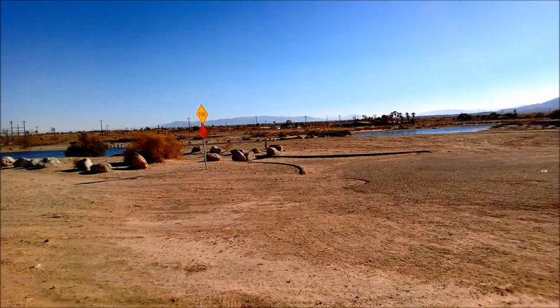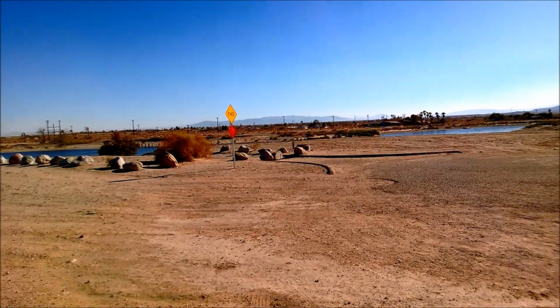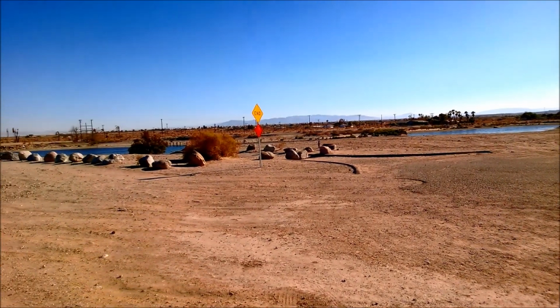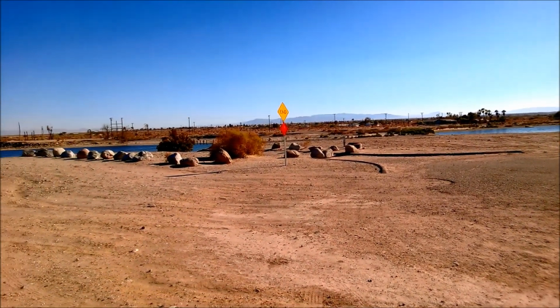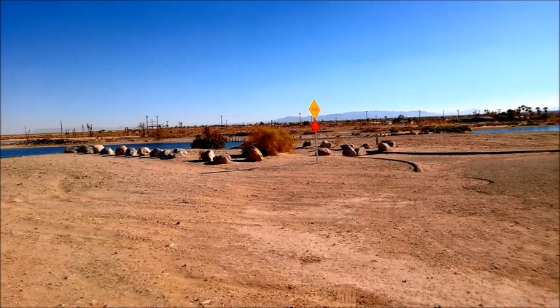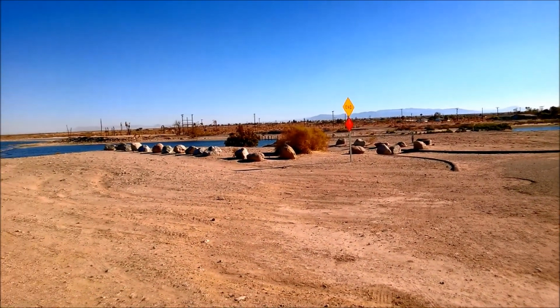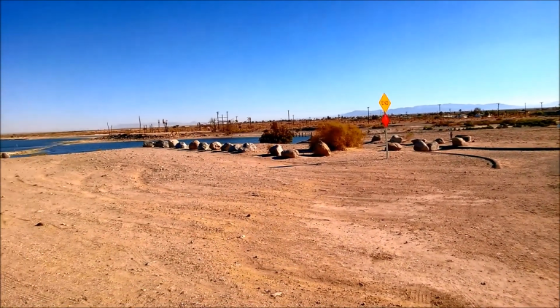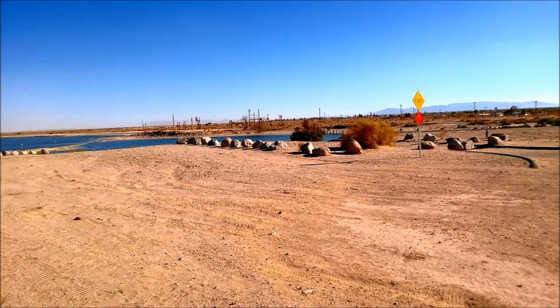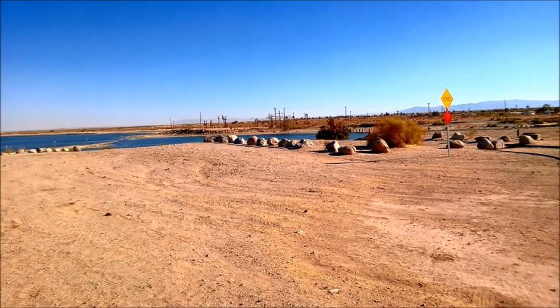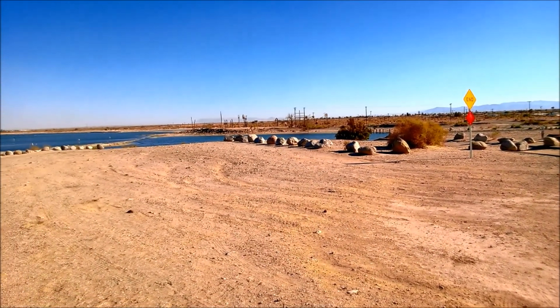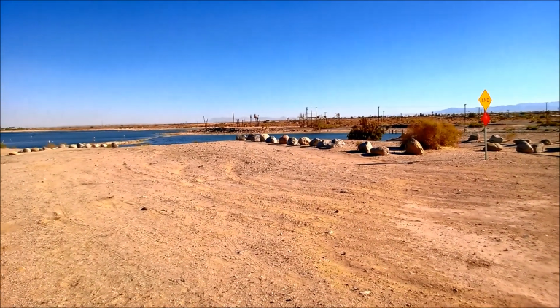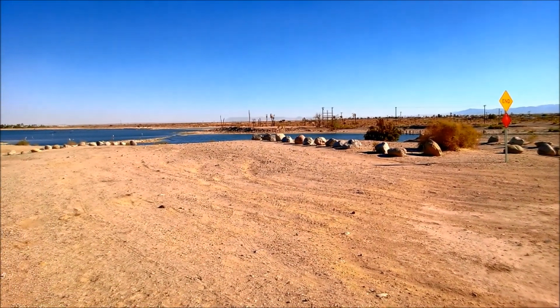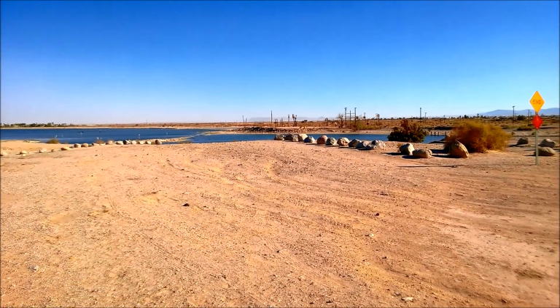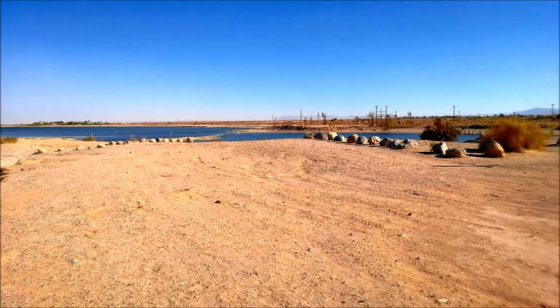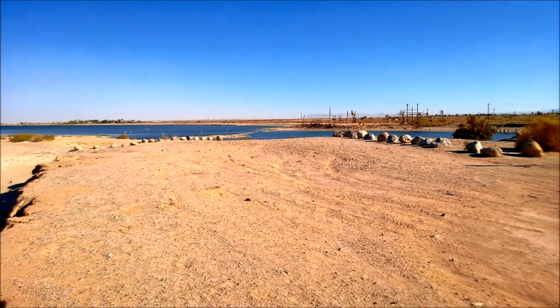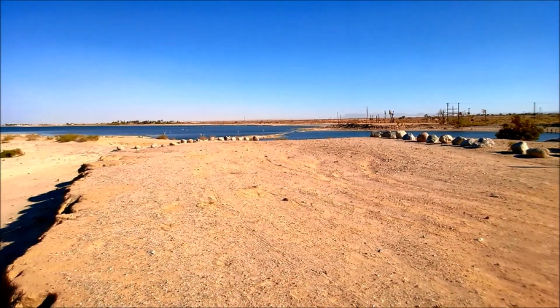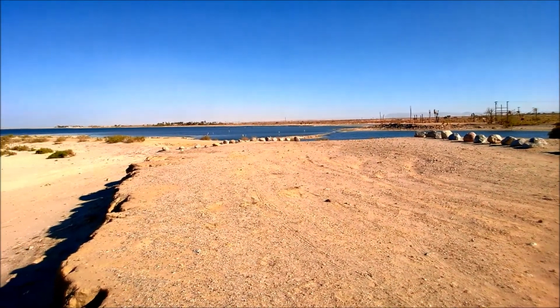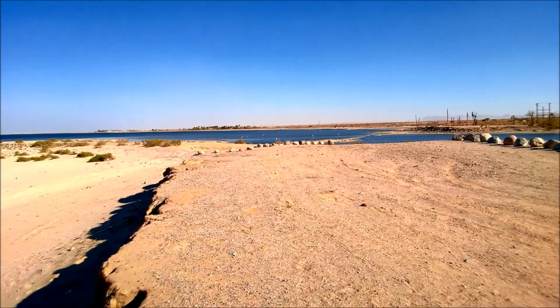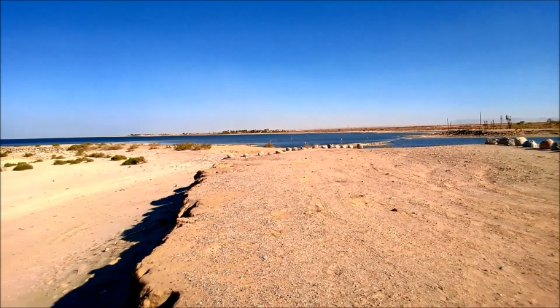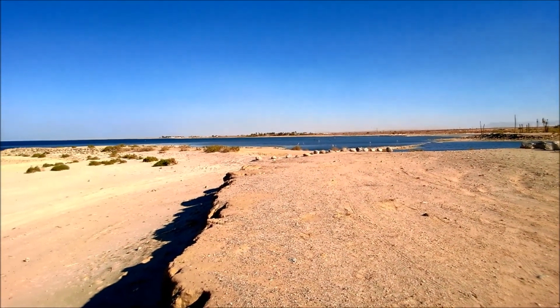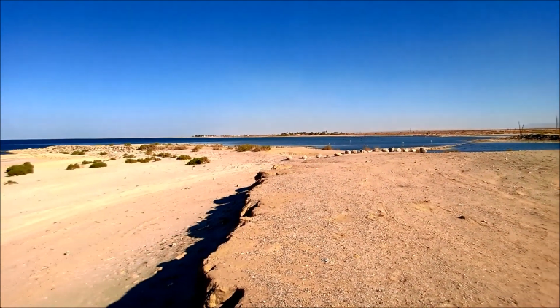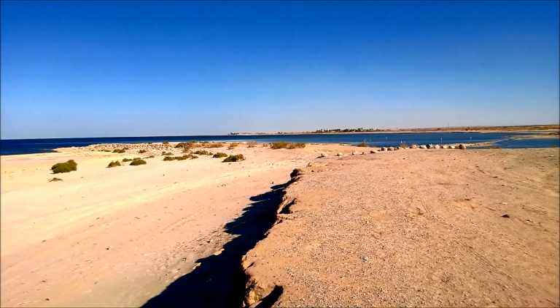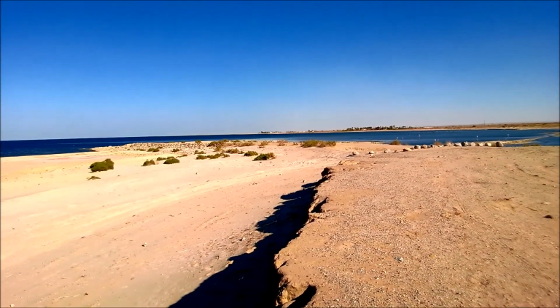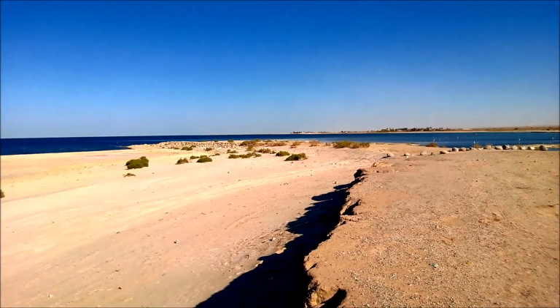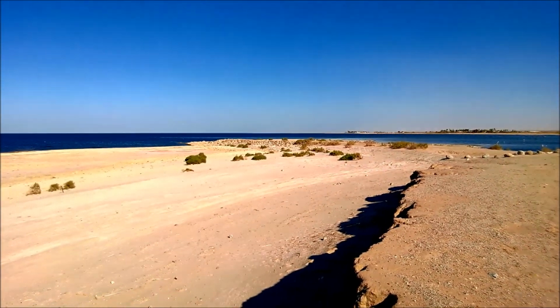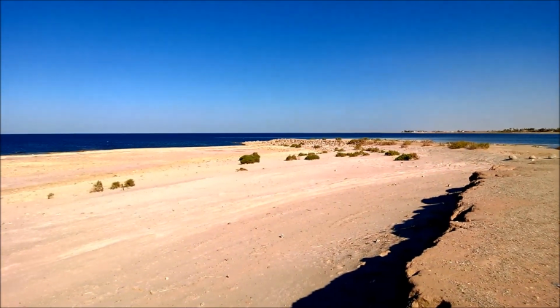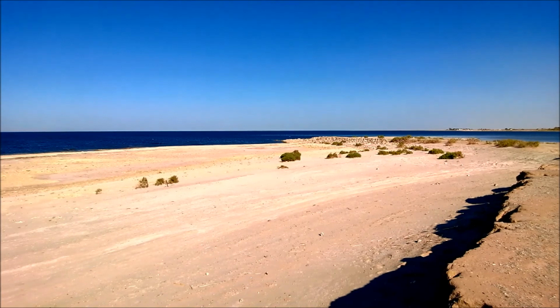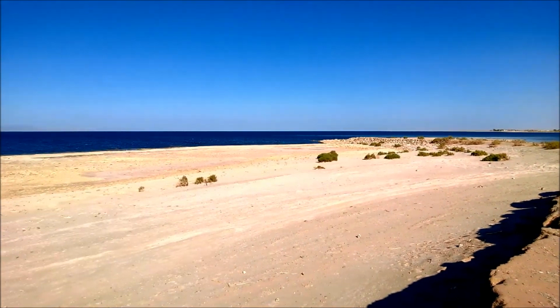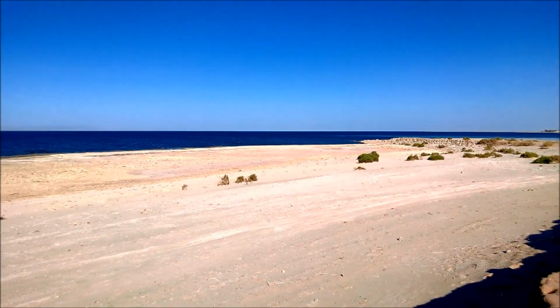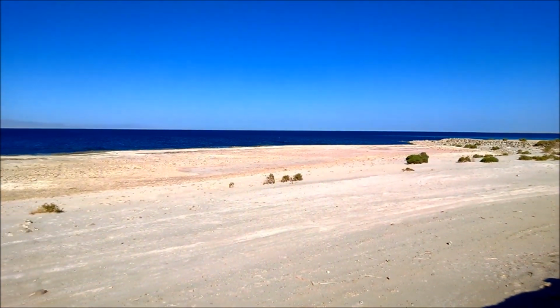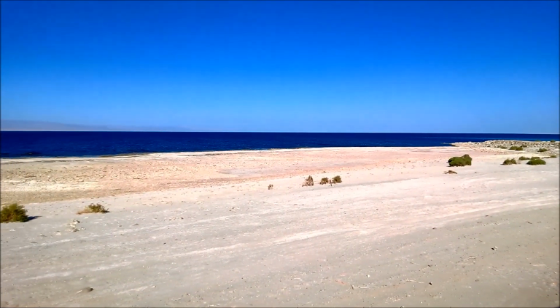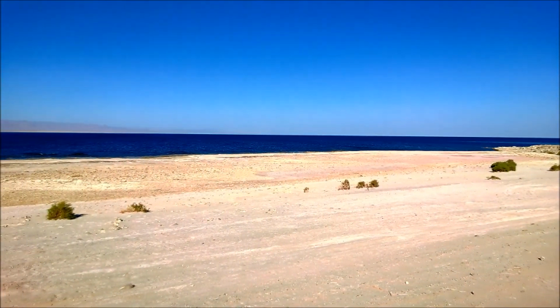I'm here at the Salton Sea. This was taken in mid-June 2013. The surrounding environment is true desert. It's extremely hot and low-lying — 1.5 meters below sea level.